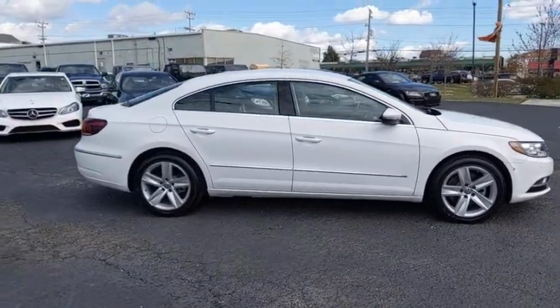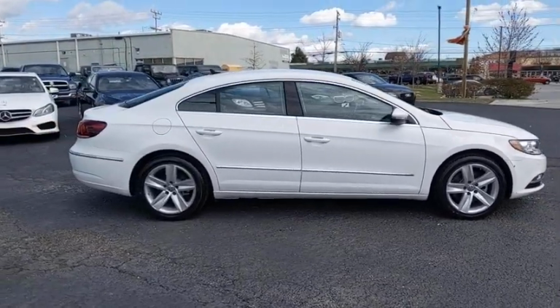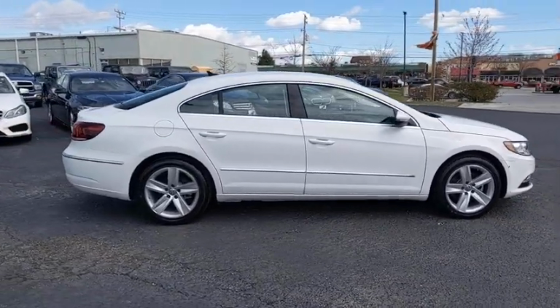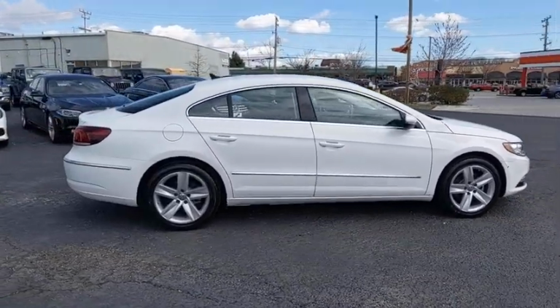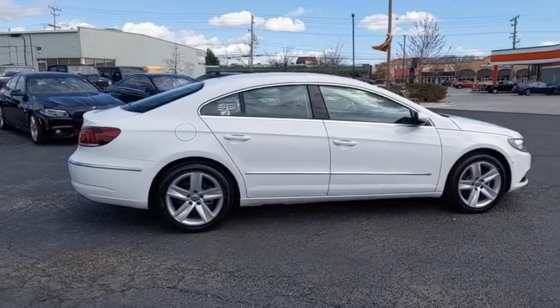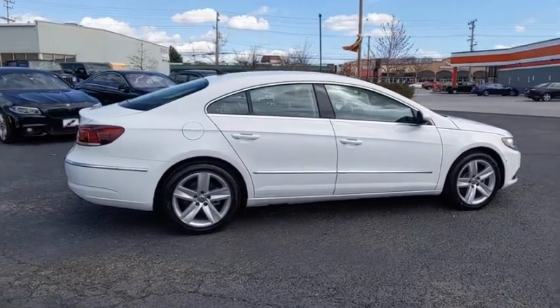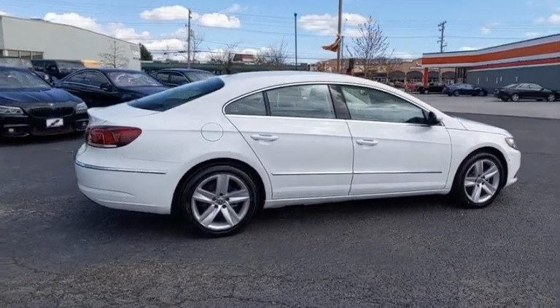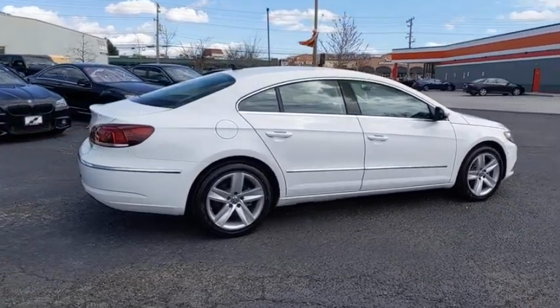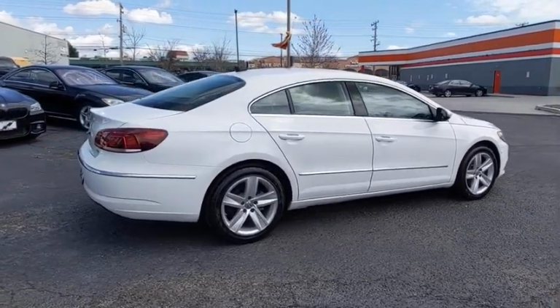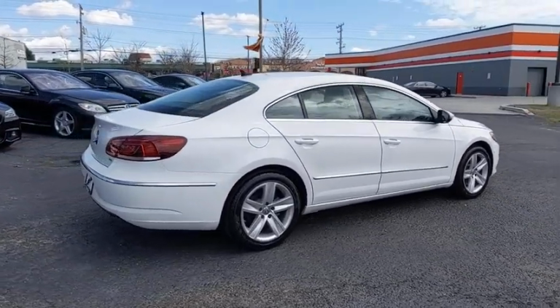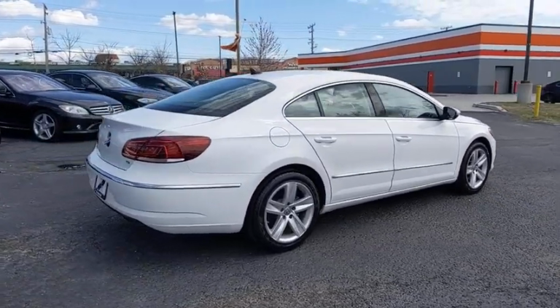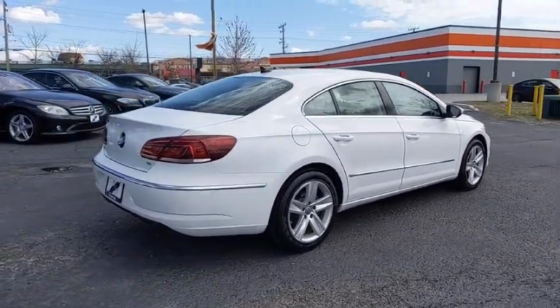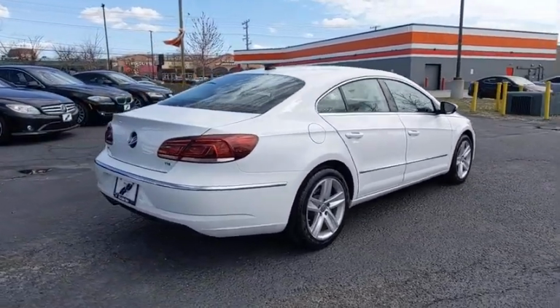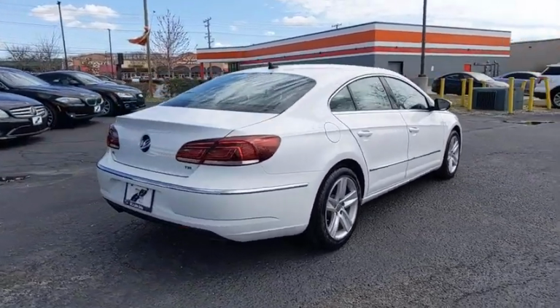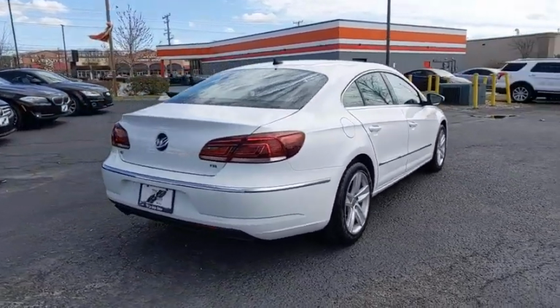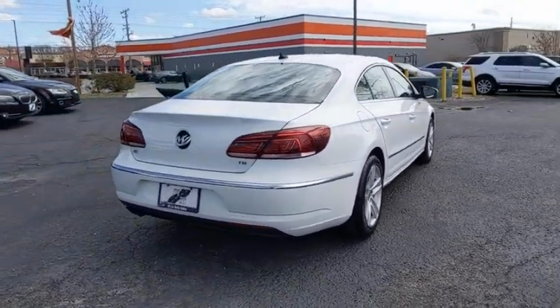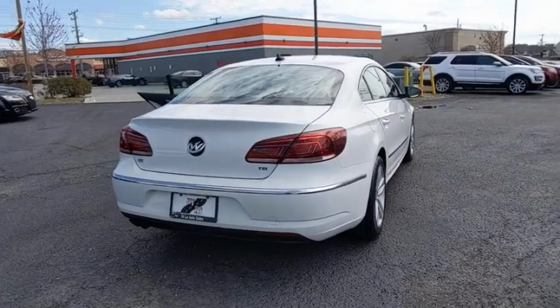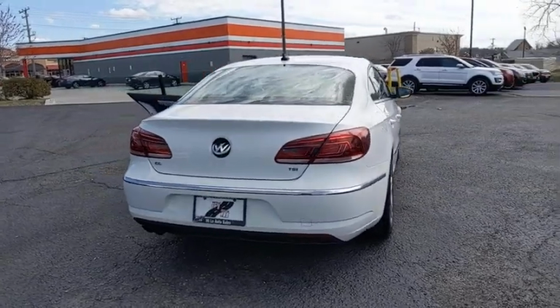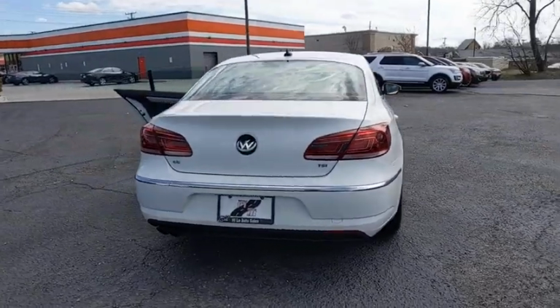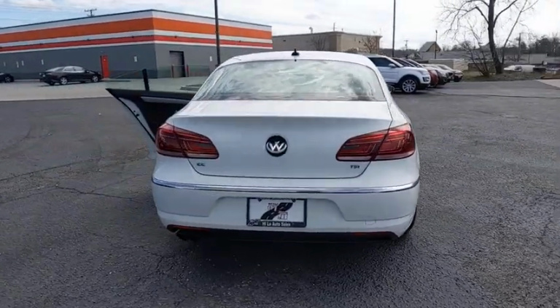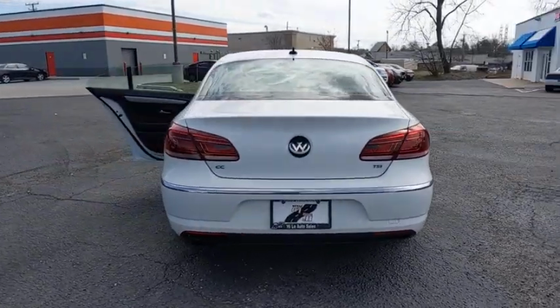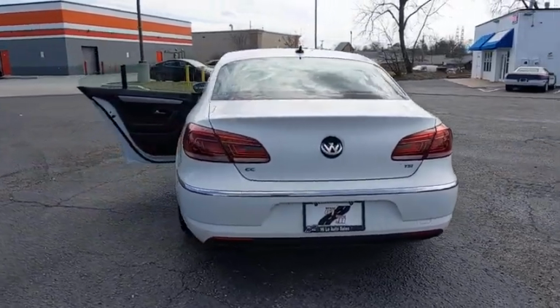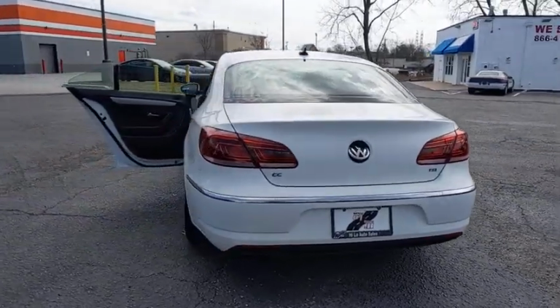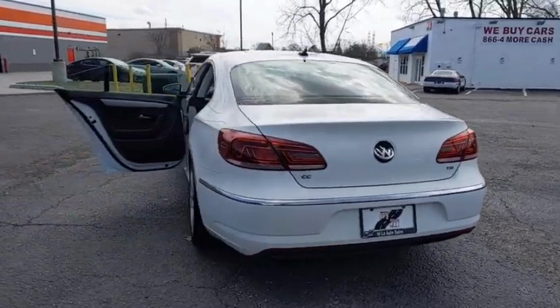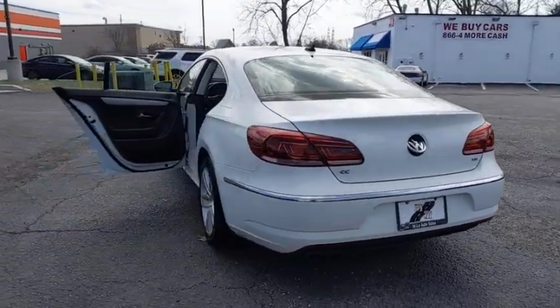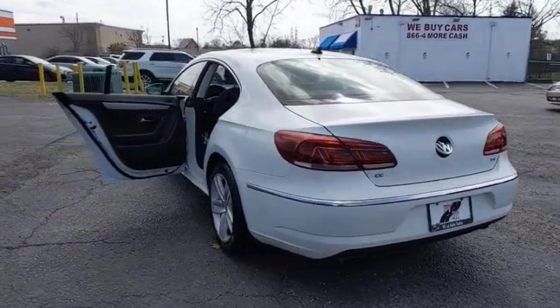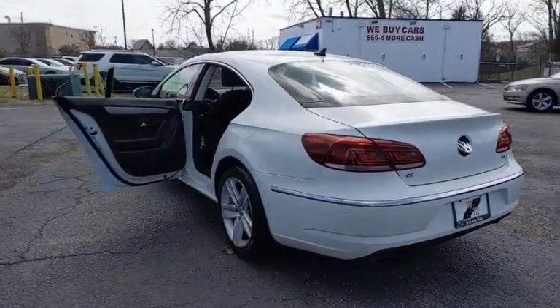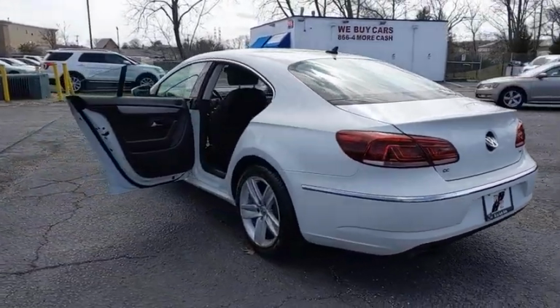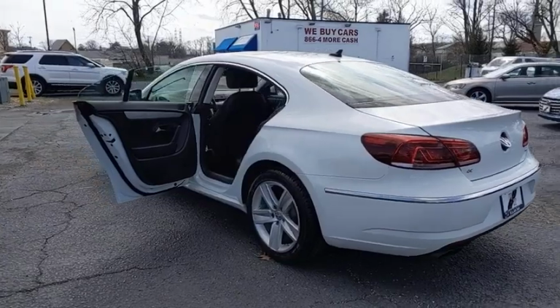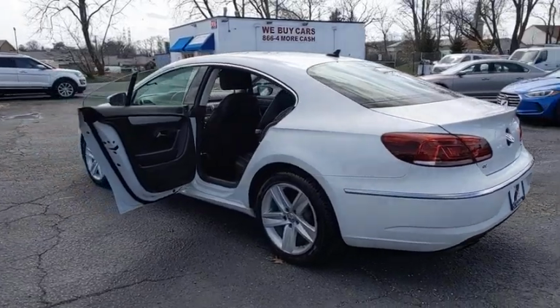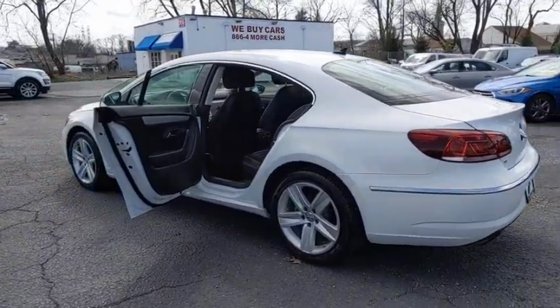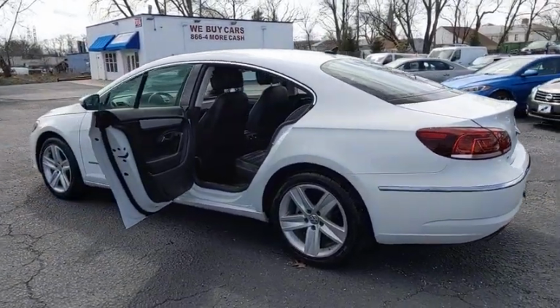Power passenger seat, traction control, navigation system, dual airbags, leather-wrapped steering wheel, power steering, four-wheel disc brakes, eight speakers, fog lights, rear window defroster, electronic stability control.